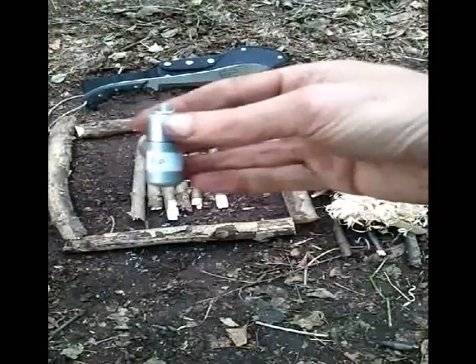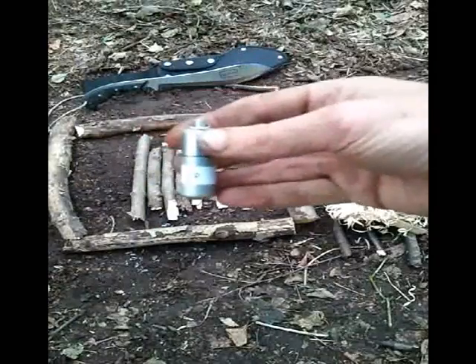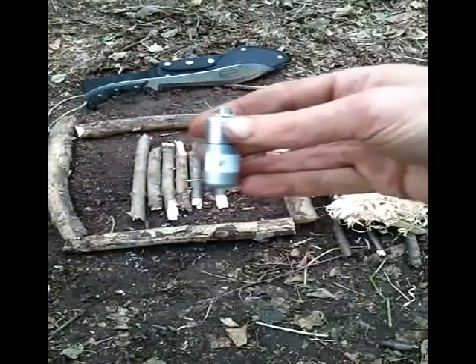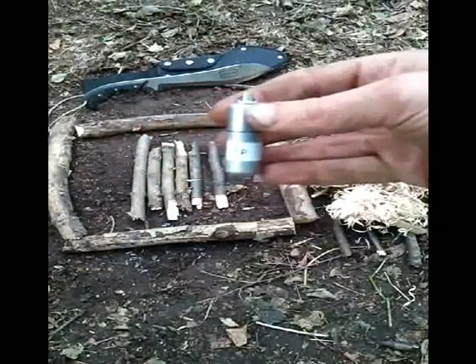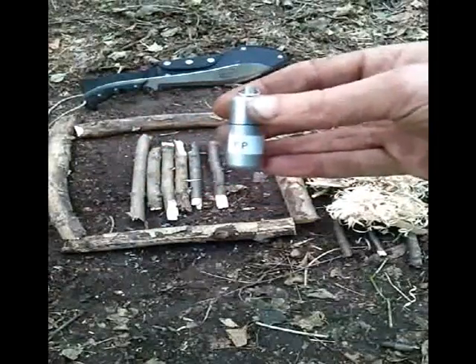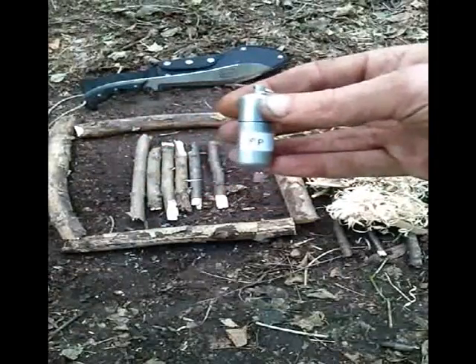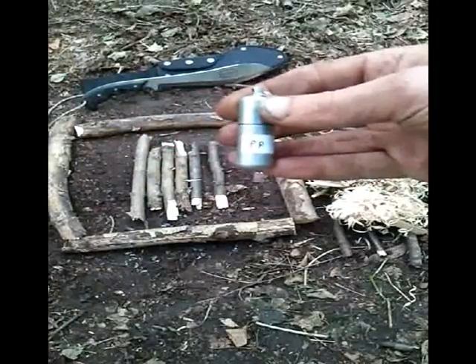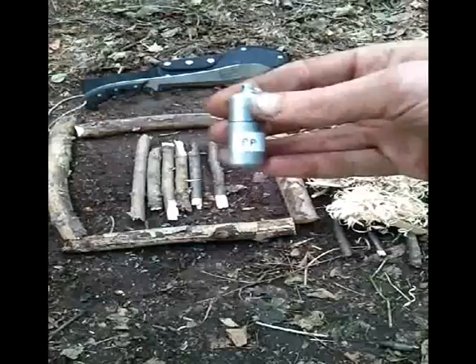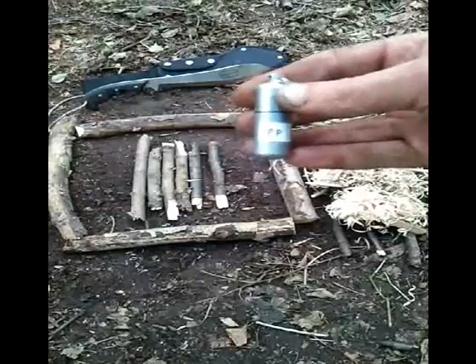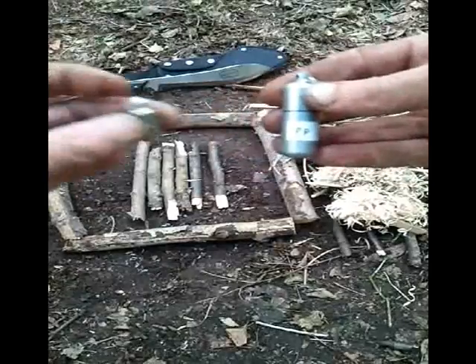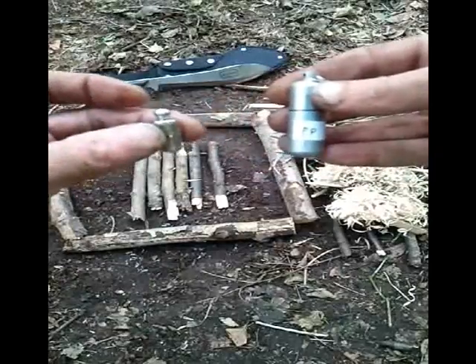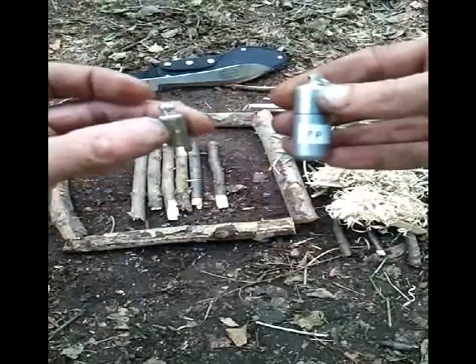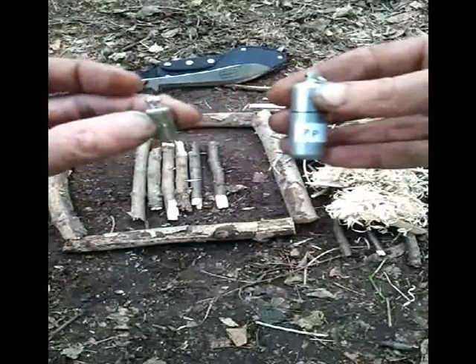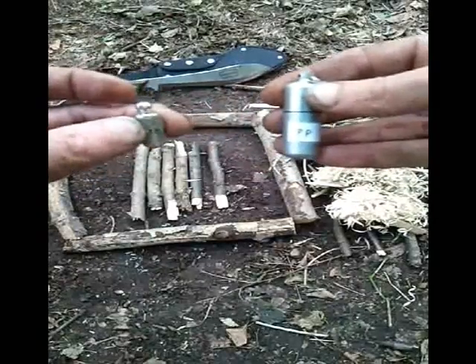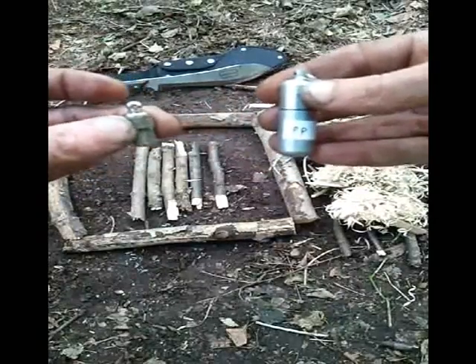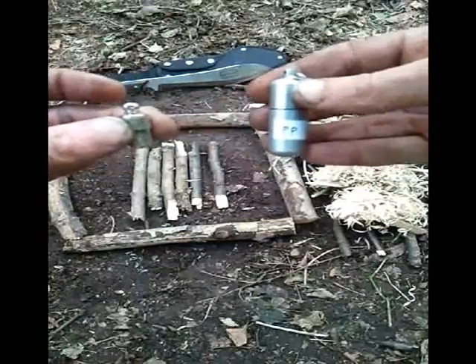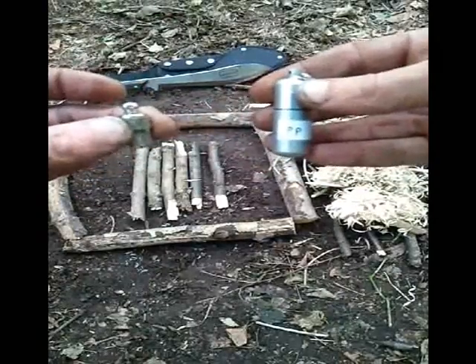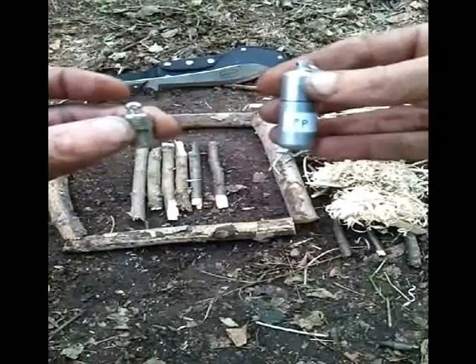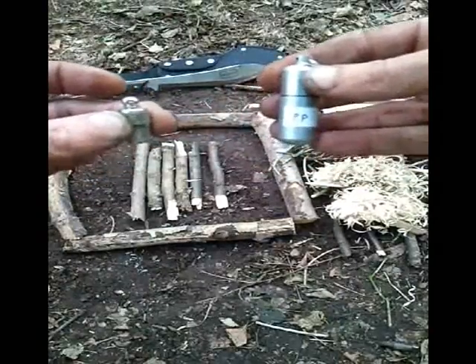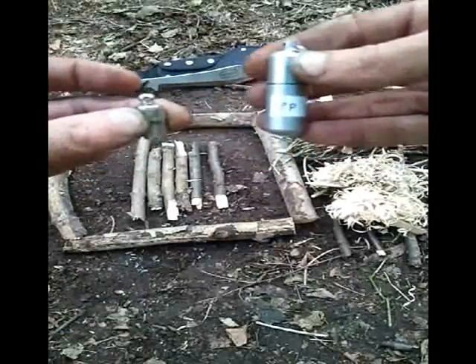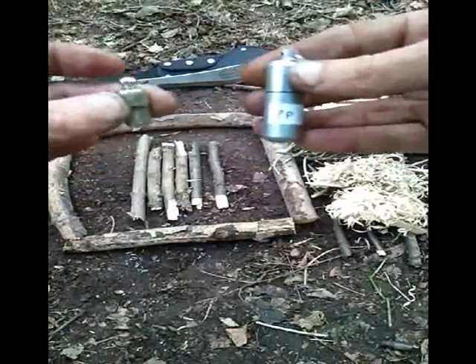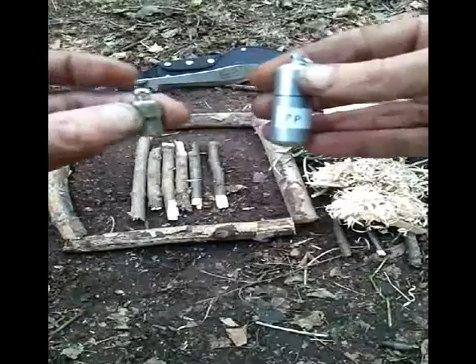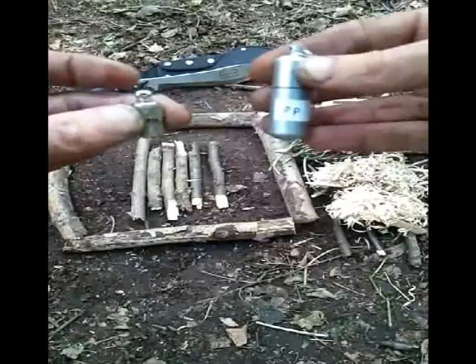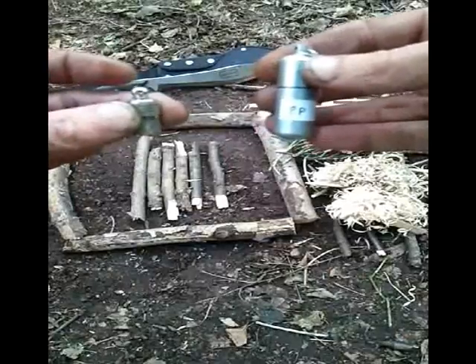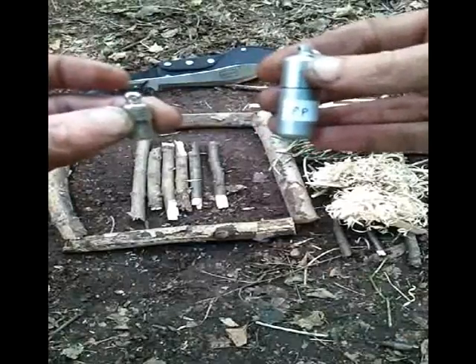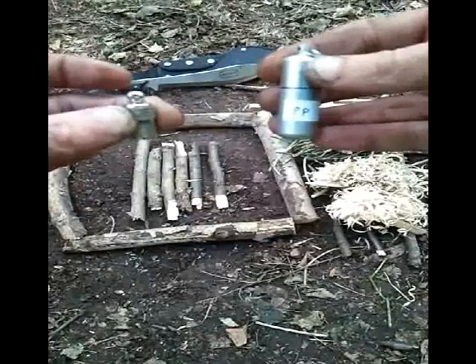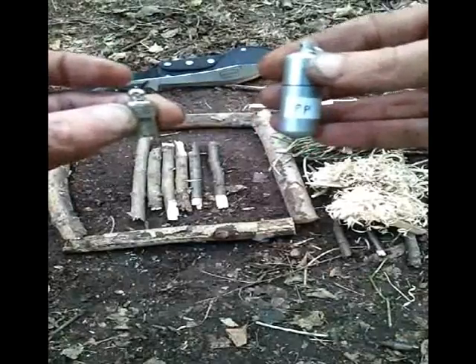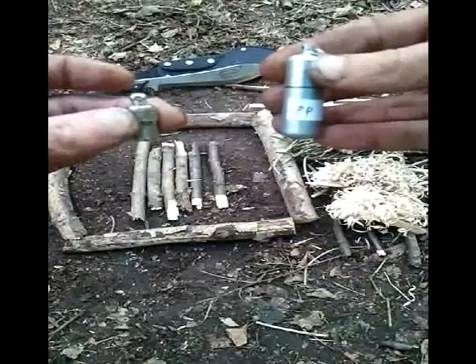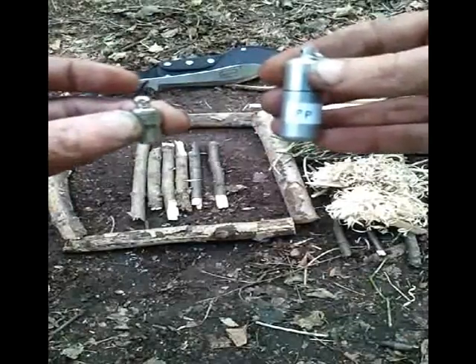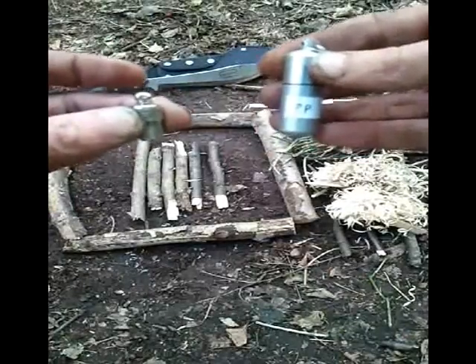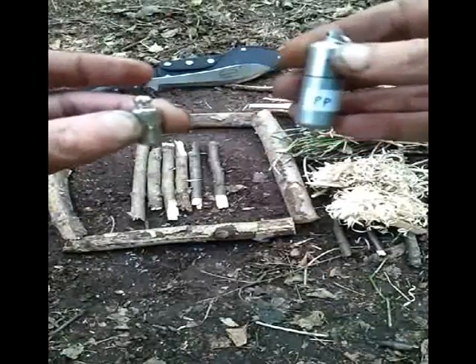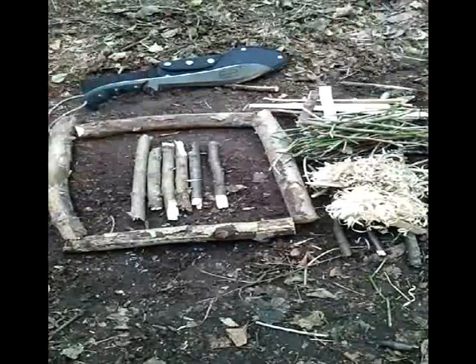This is the vial that I carry in my survival kit — that's potassium permanganate. And this is the little vial of glycerine that I carry as well. These mixed together, at the start of oxygen, will burst into flame. Let's have a look how you do it.